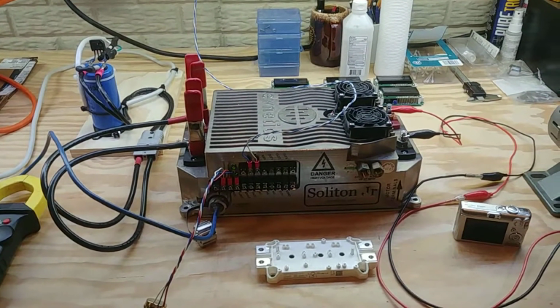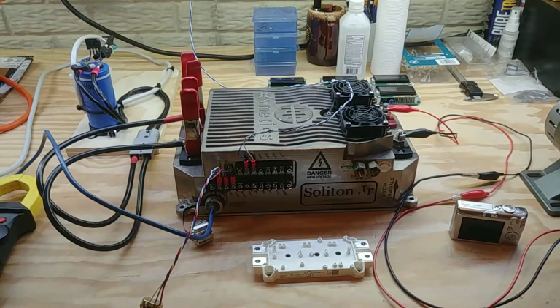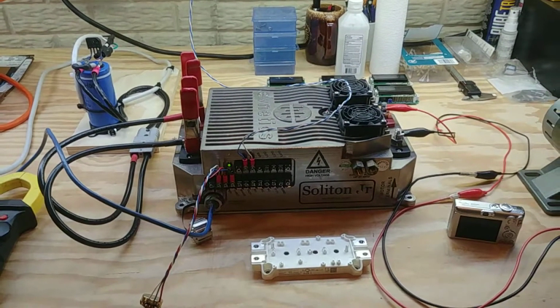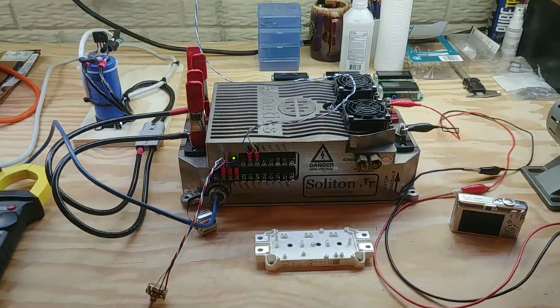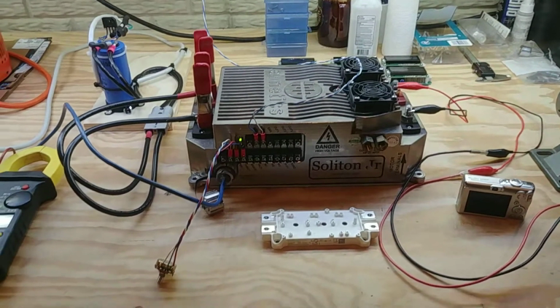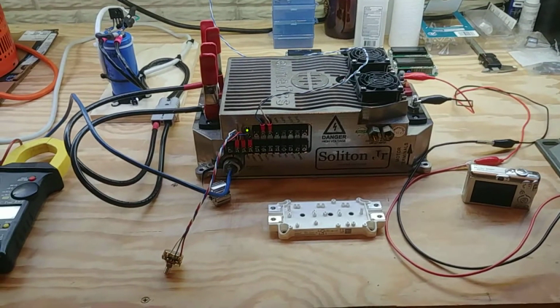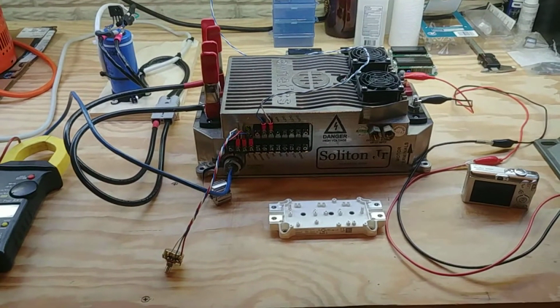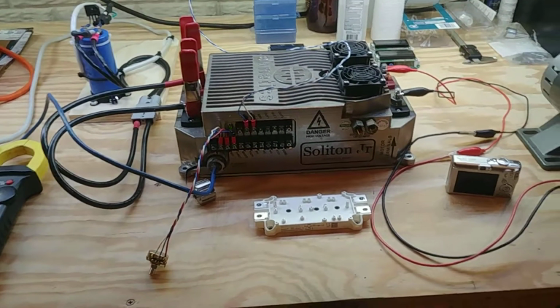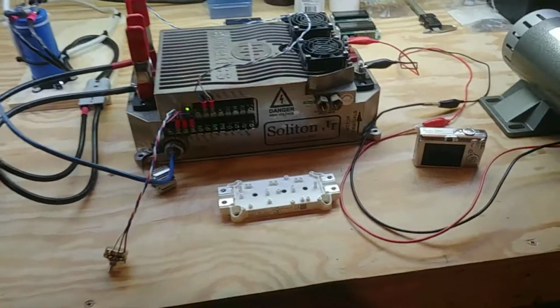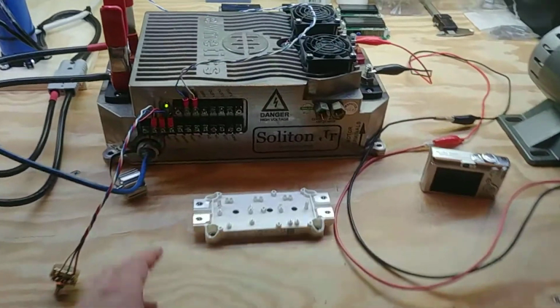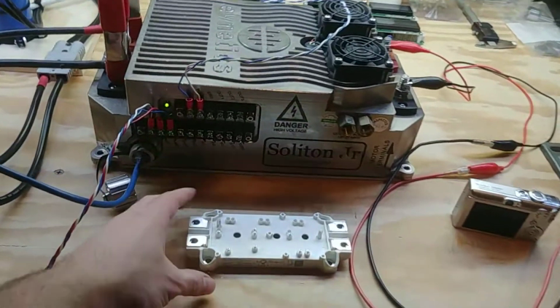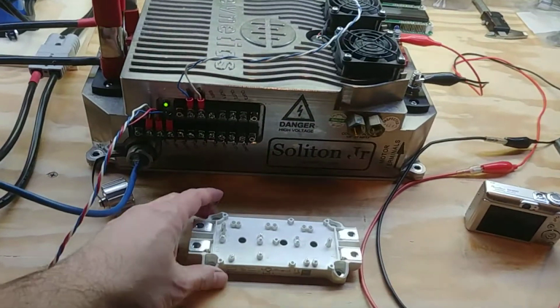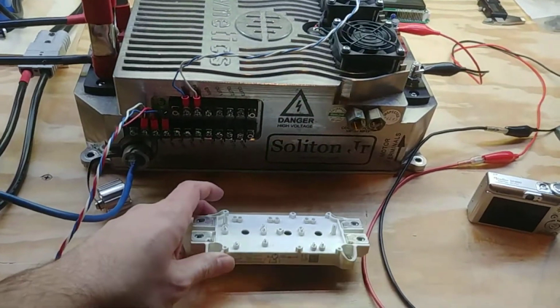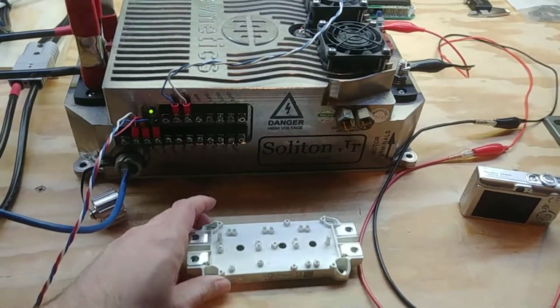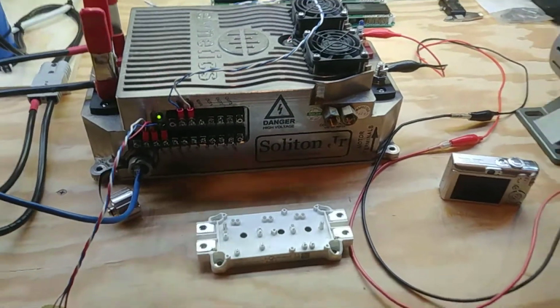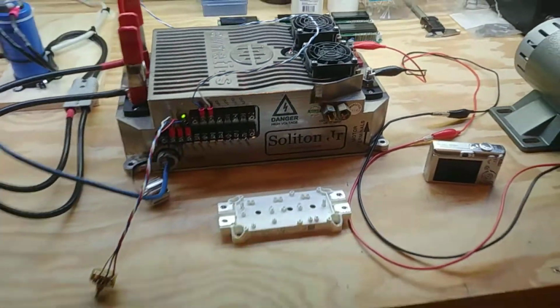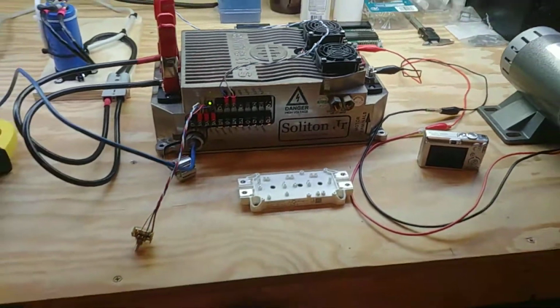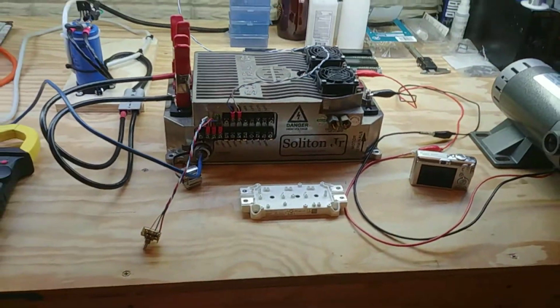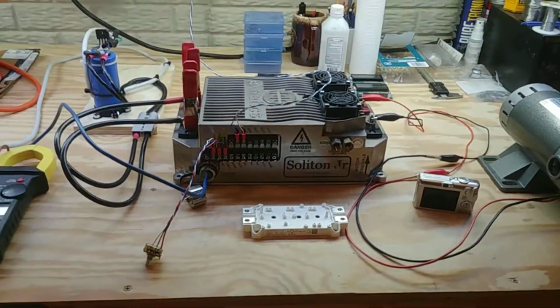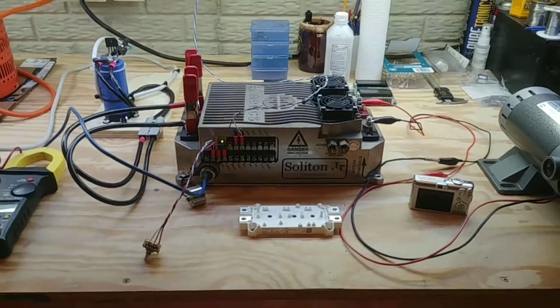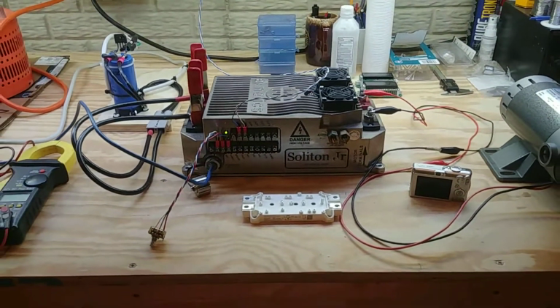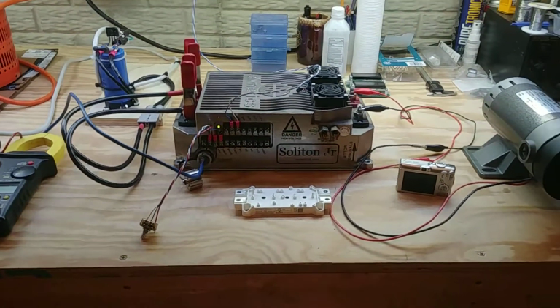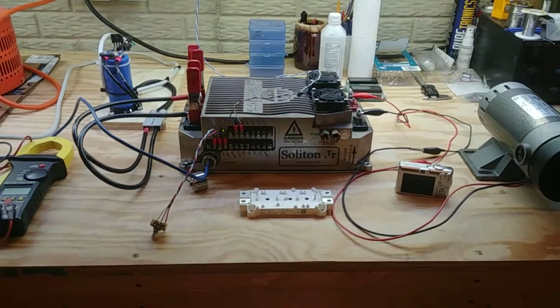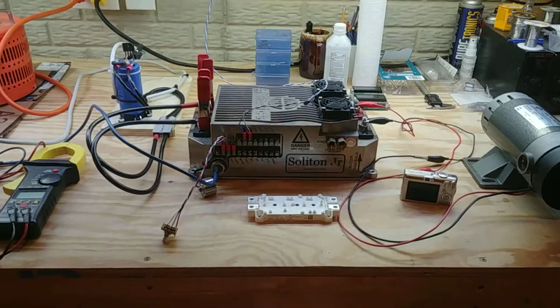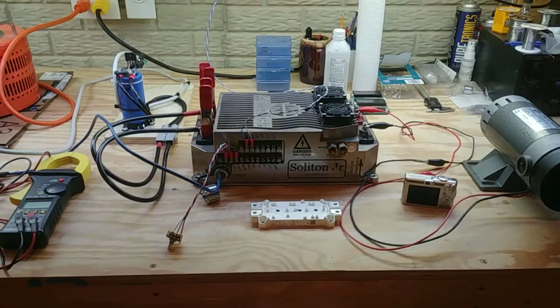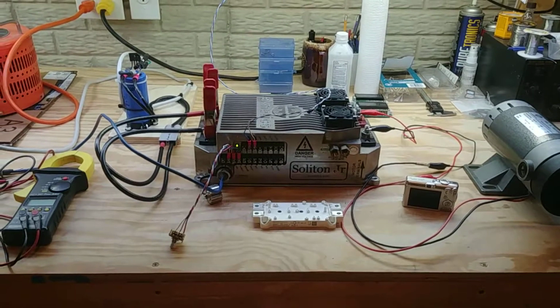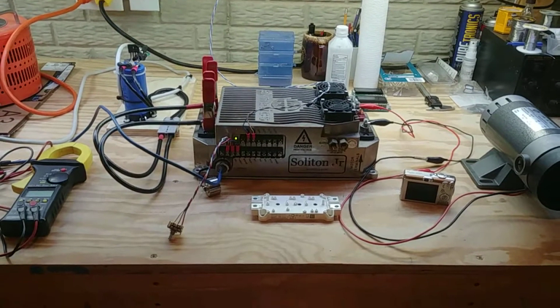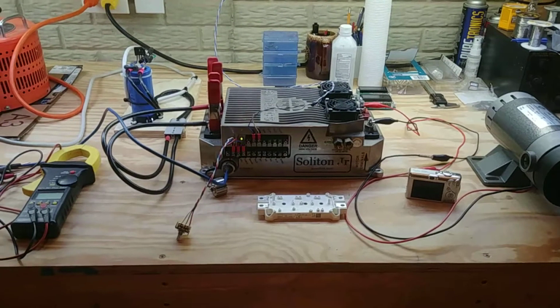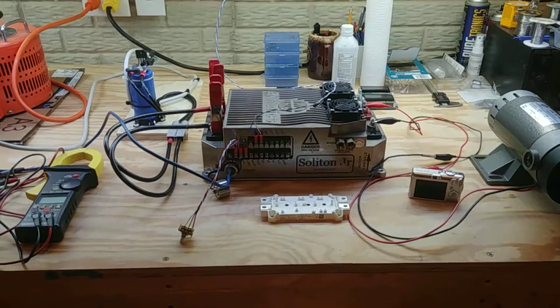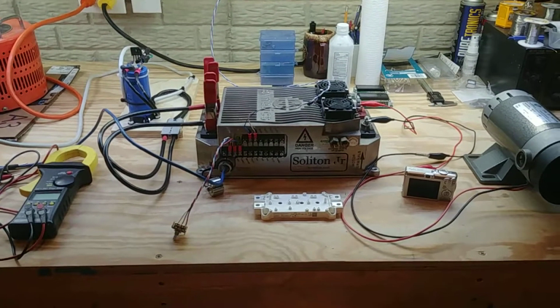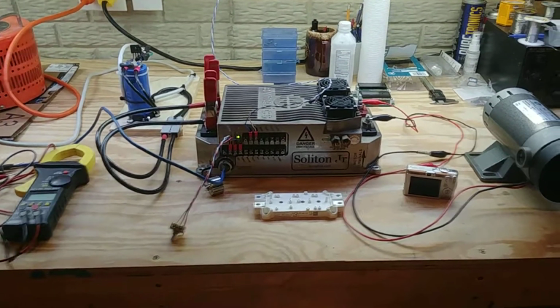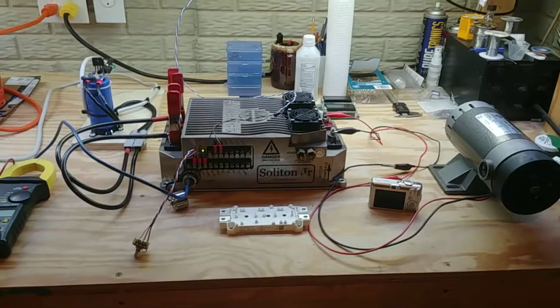Anyway, the new IGBT is not coming up with the desaturation error anymore, so that part of the repair was successful. Thanks for watching. Bye.